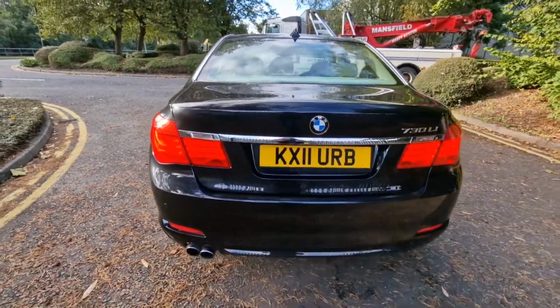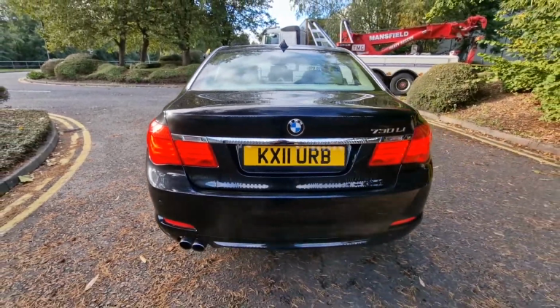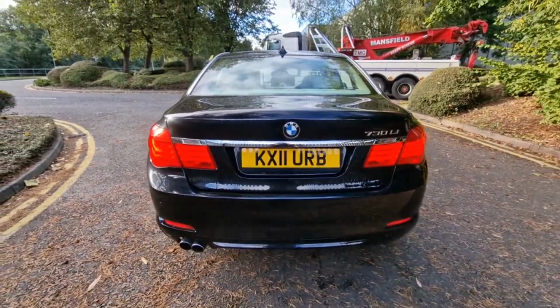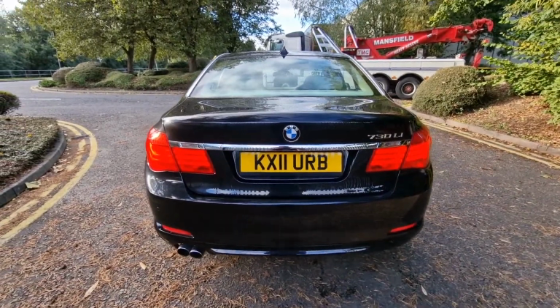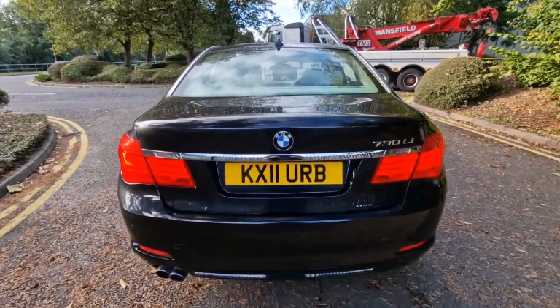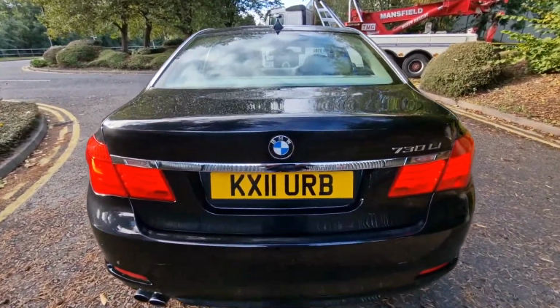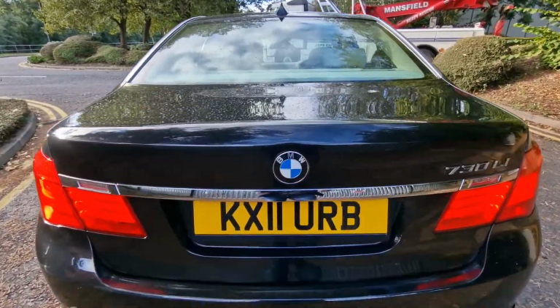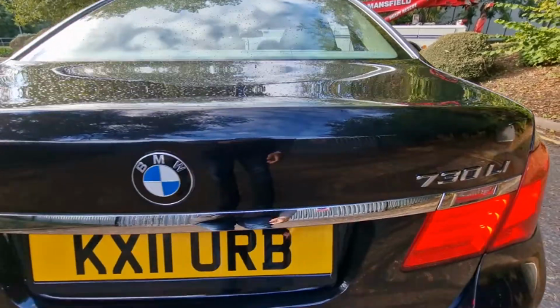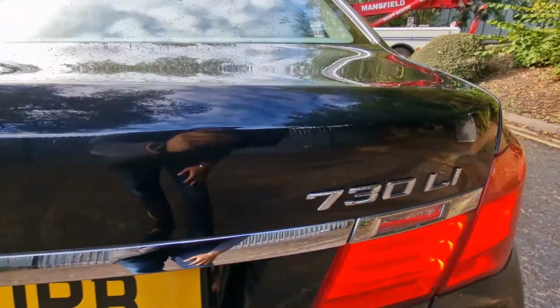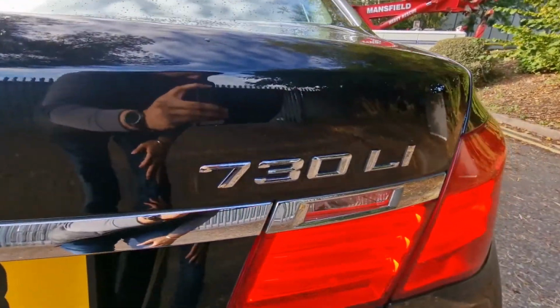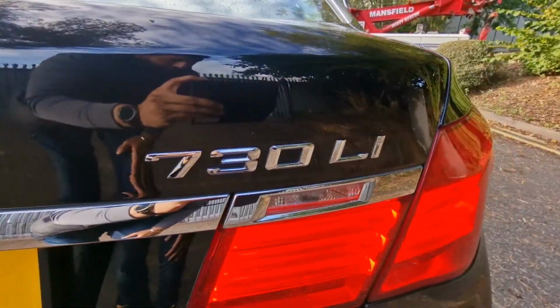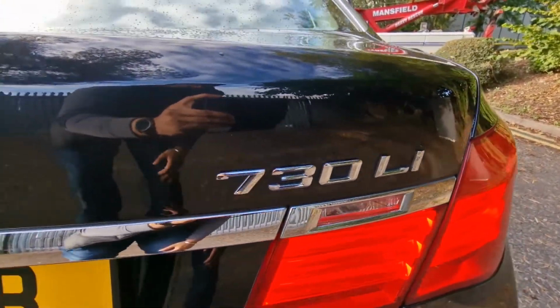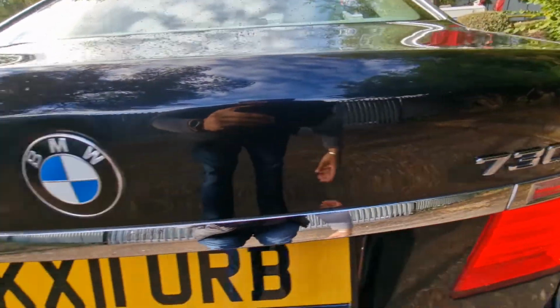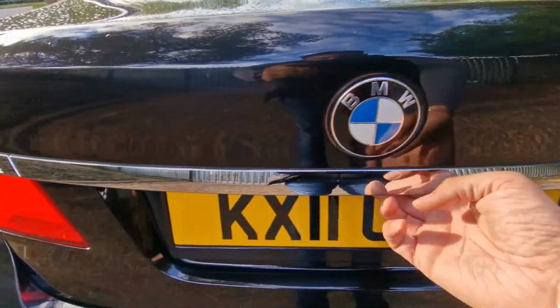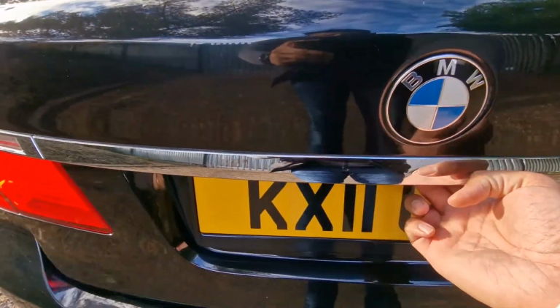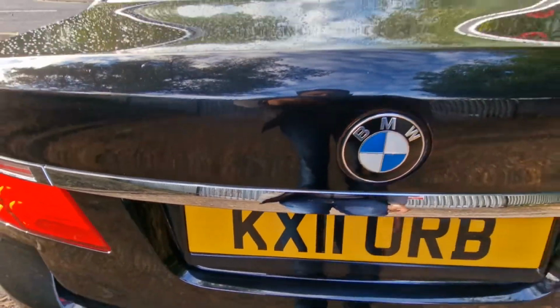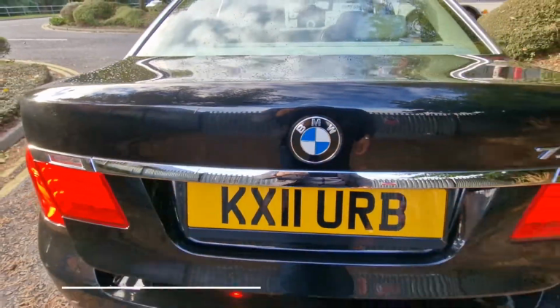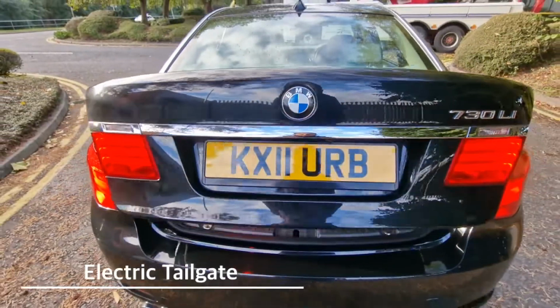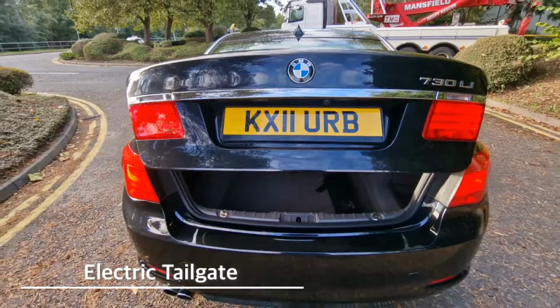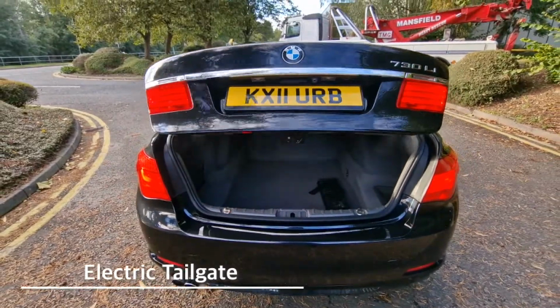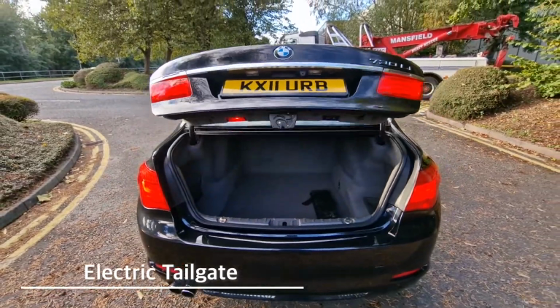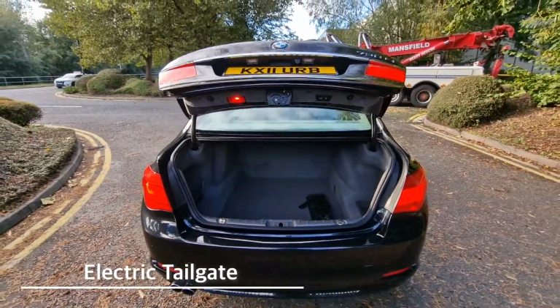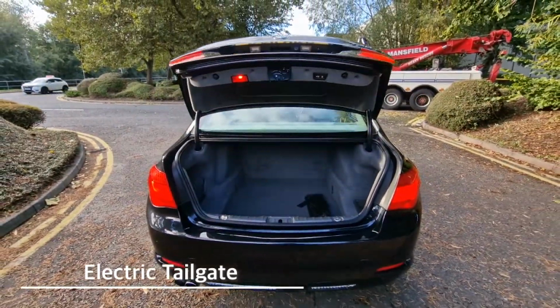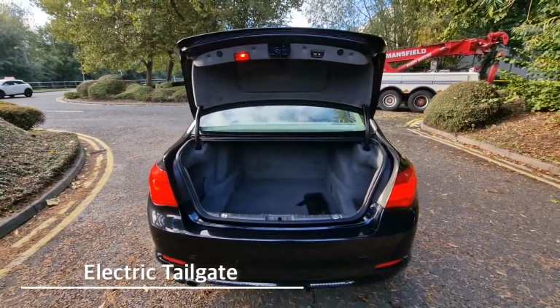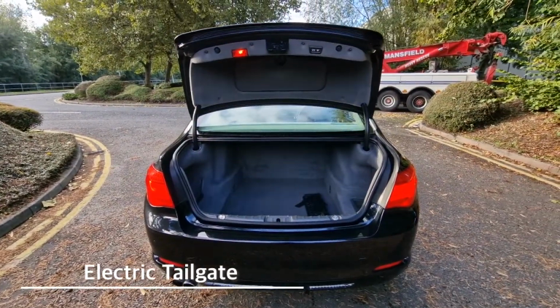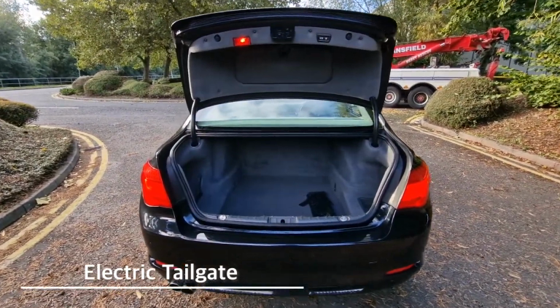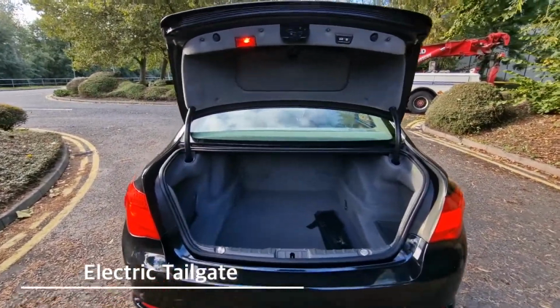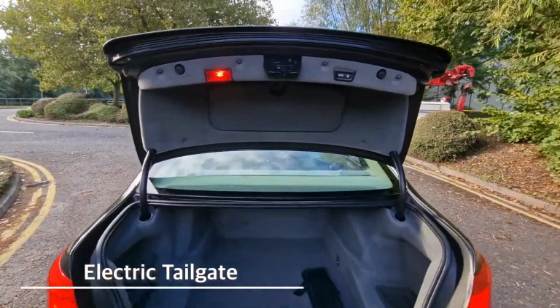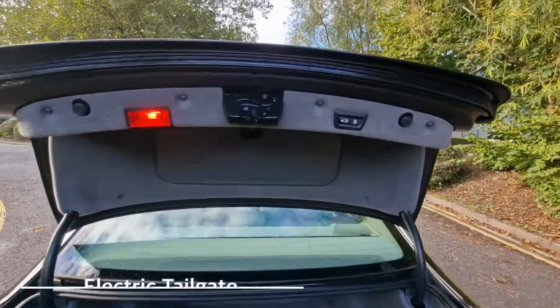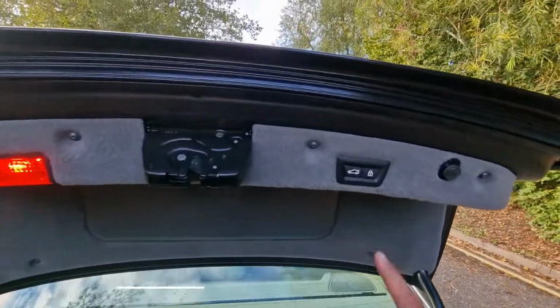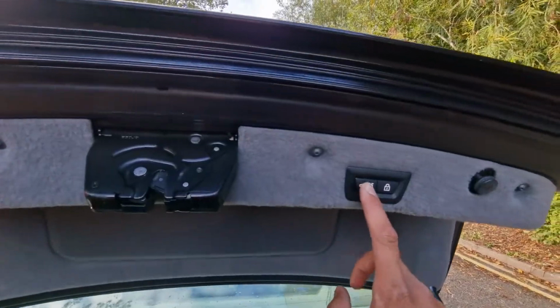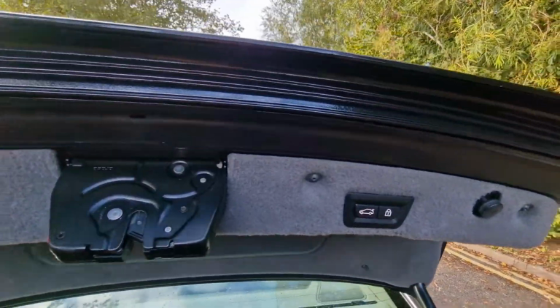Front and rear parking sensors. This is the 730 Li with an electric tailgate, which will go down by just the press of a button.